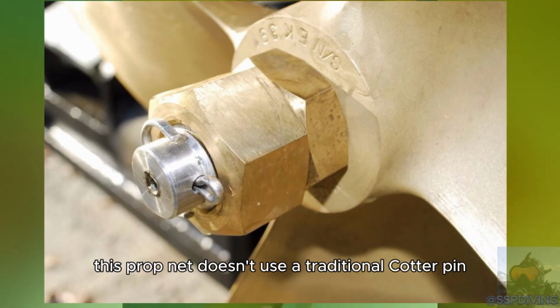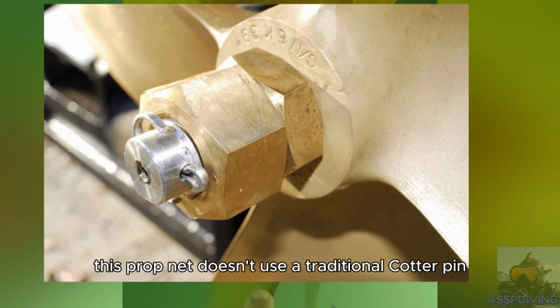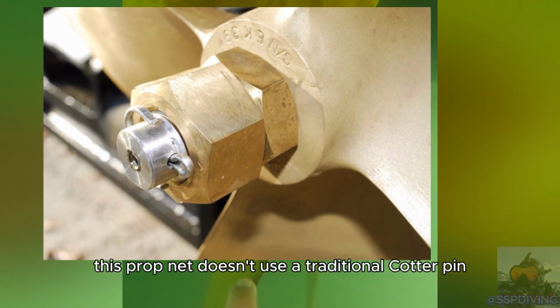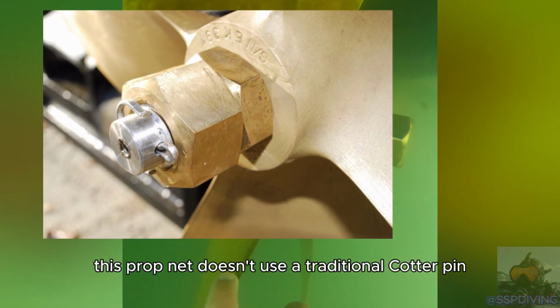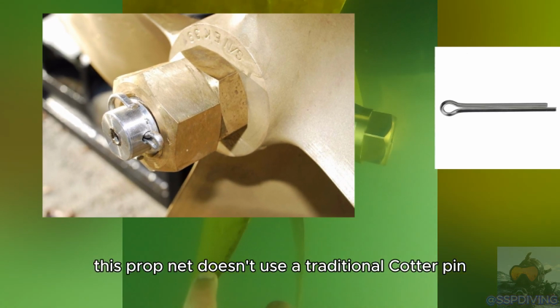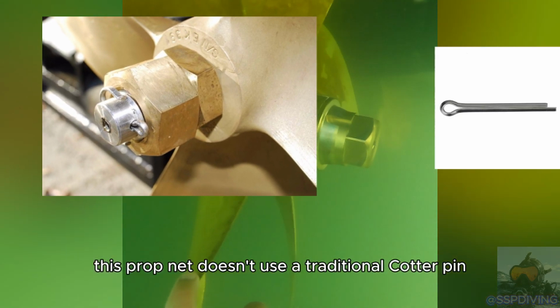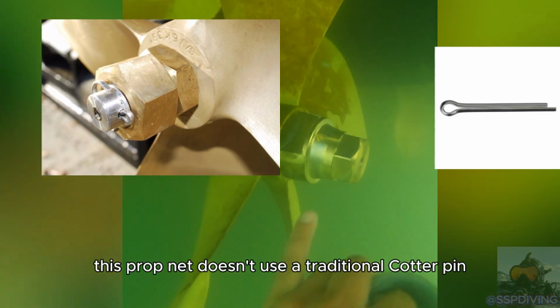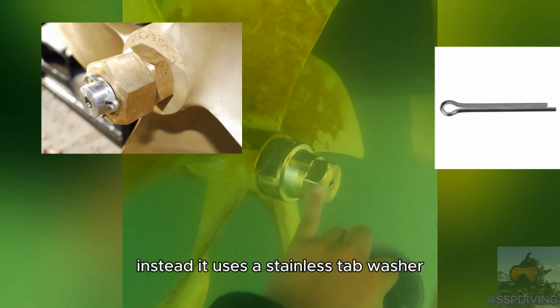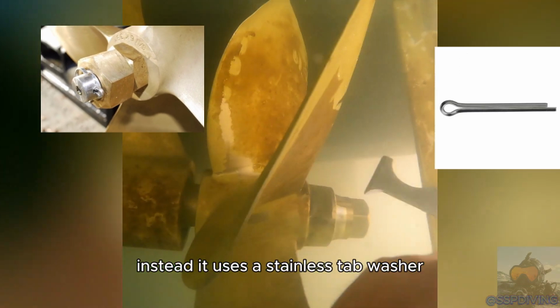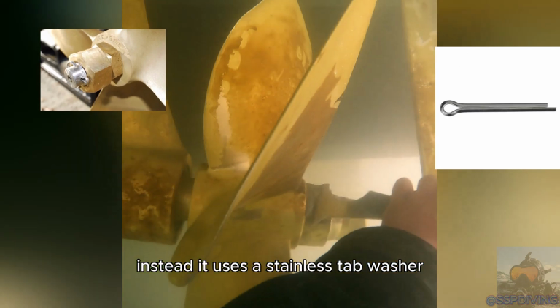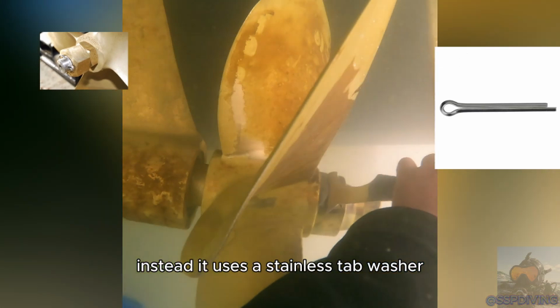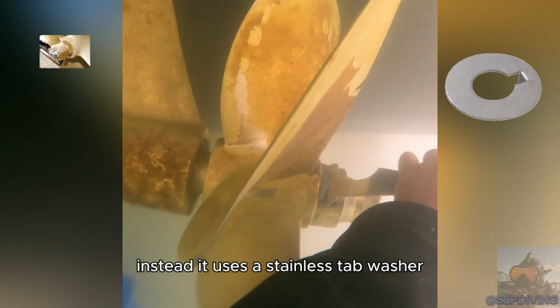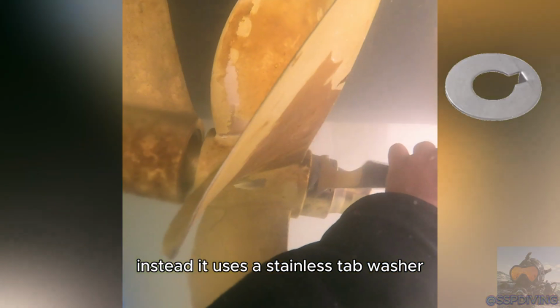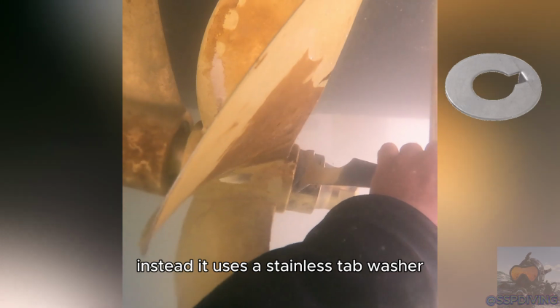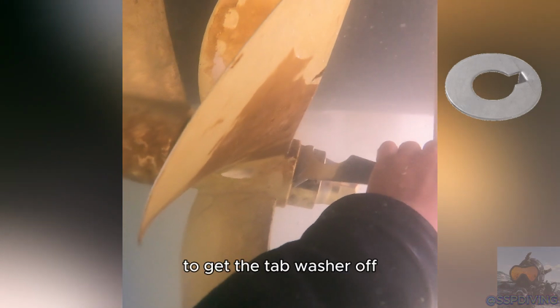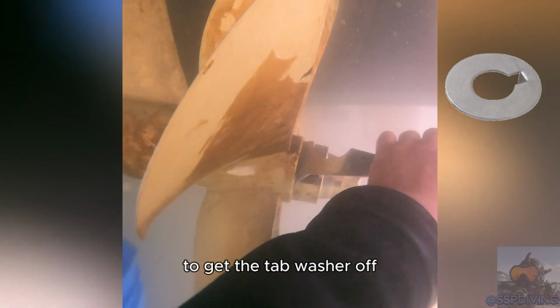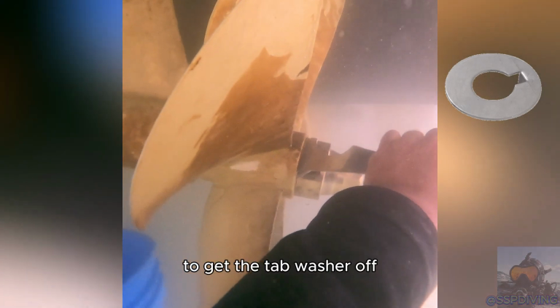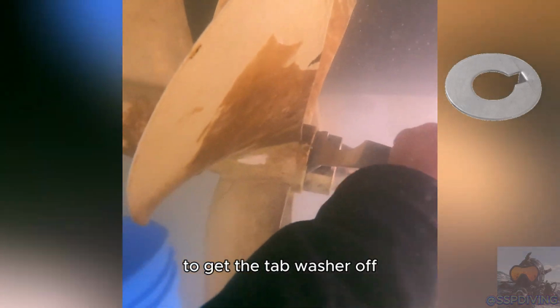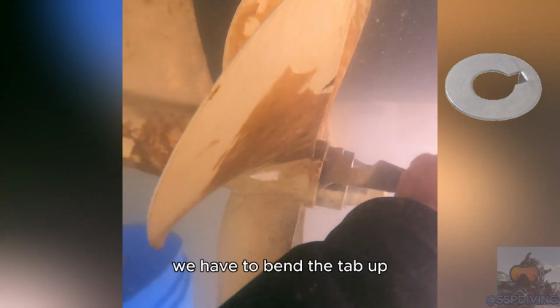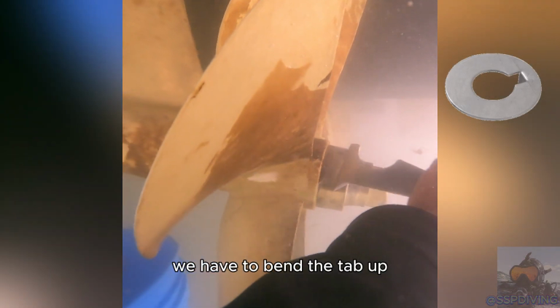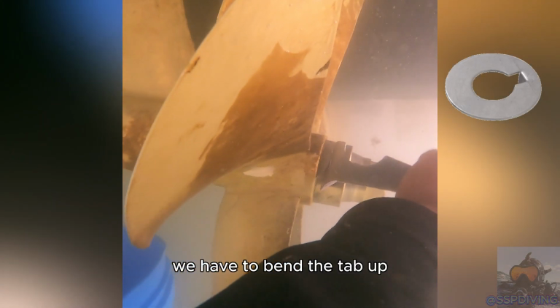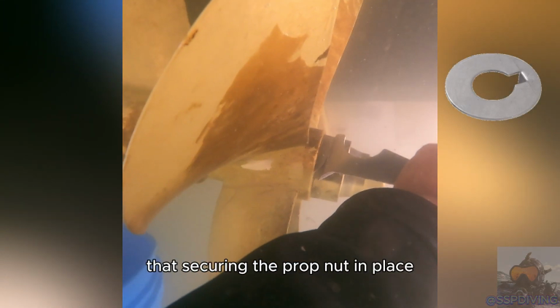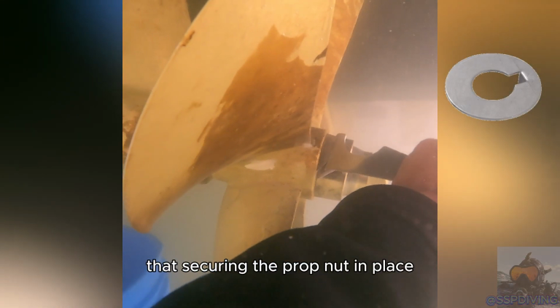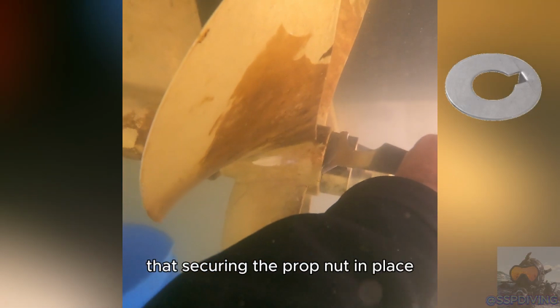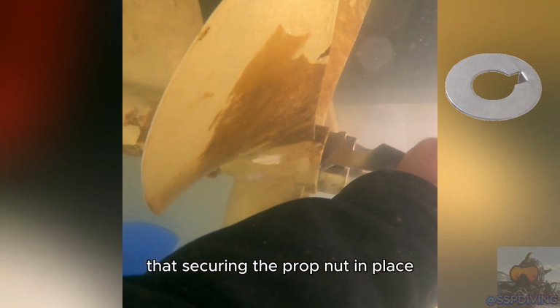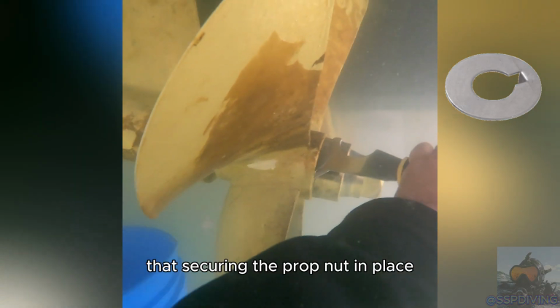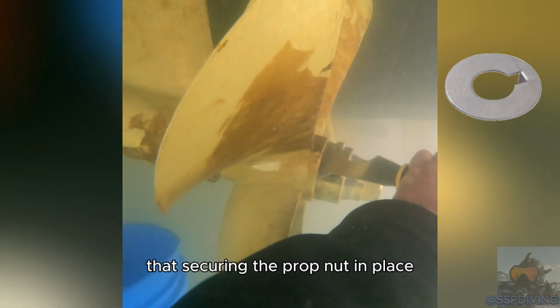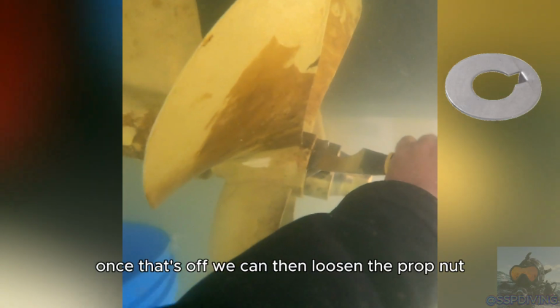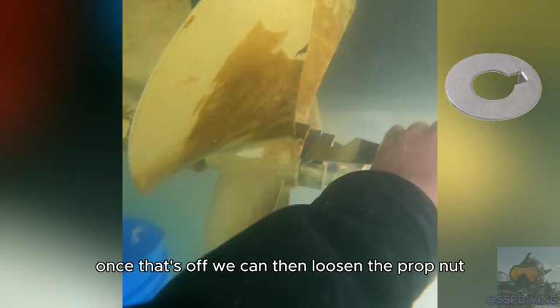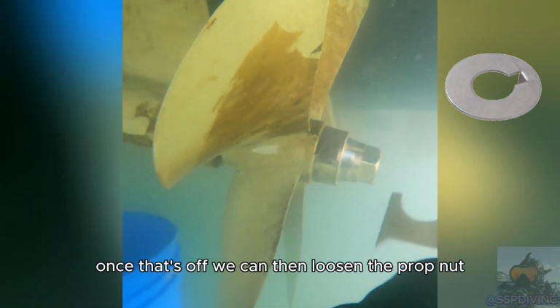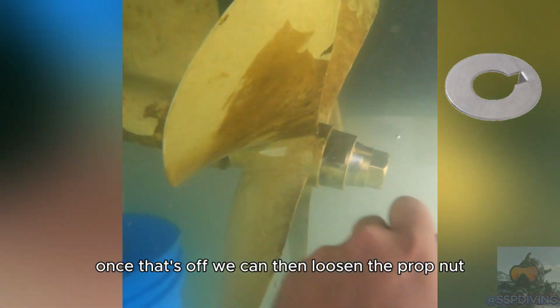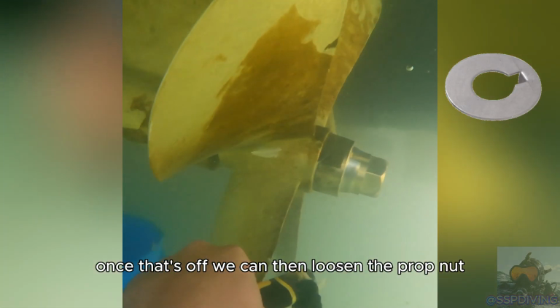This prop nut doesn't use a traditional cotter pin. Instead it uses a stainless tab washer. To get the tab washer off we have to bend the tab up that's securing the prop nut in place. Once that's off we can then loosen the prop nut.